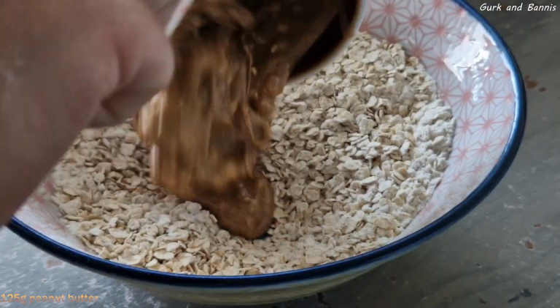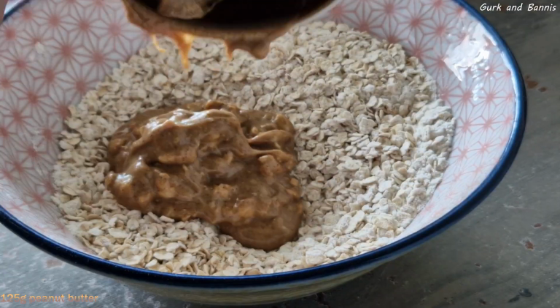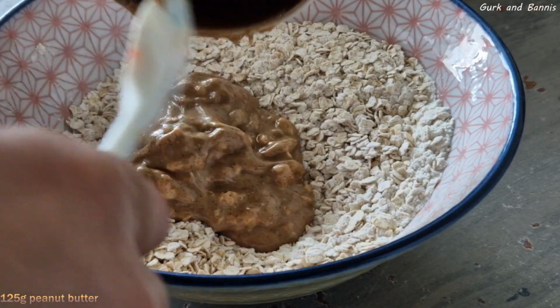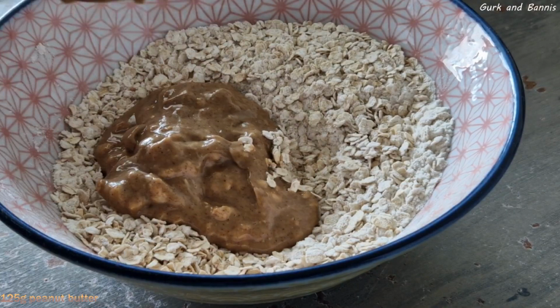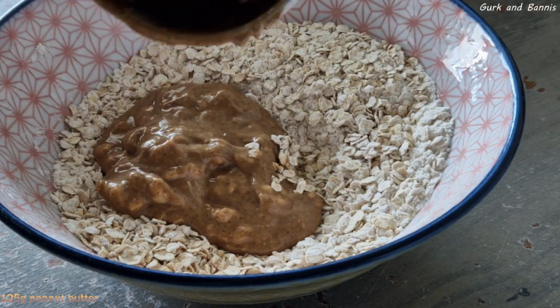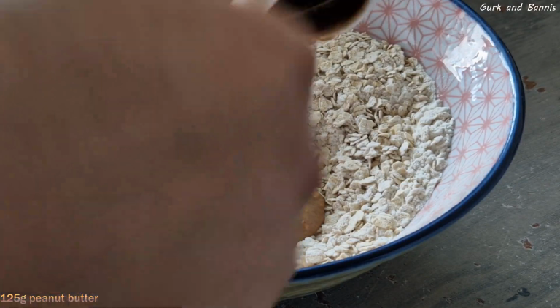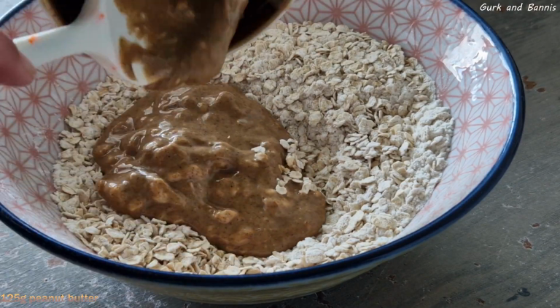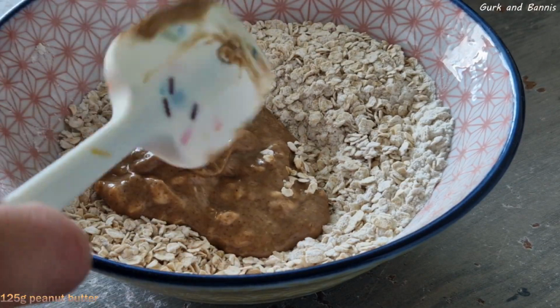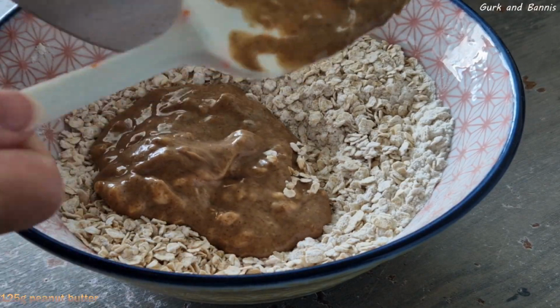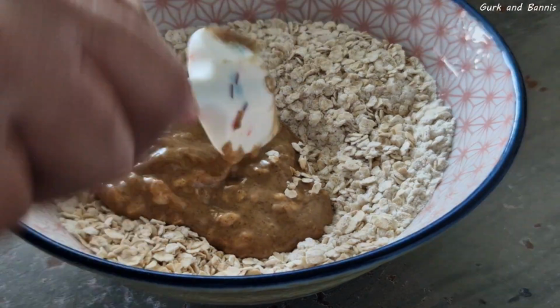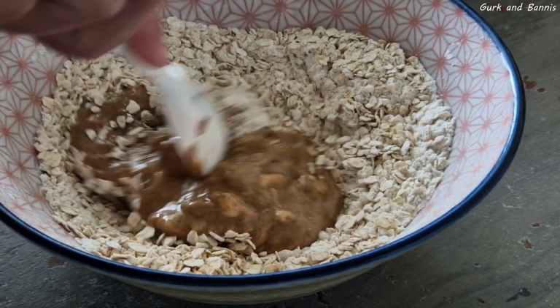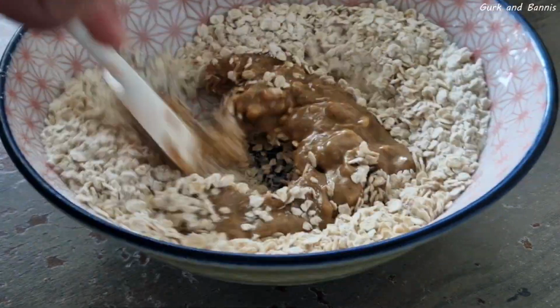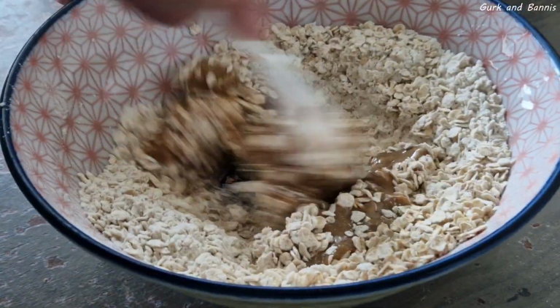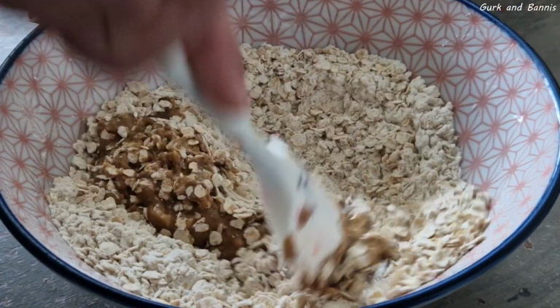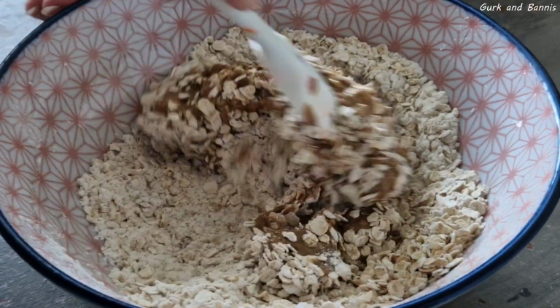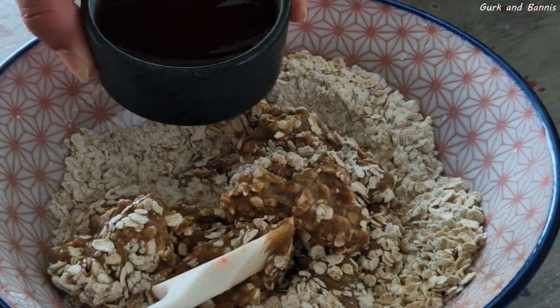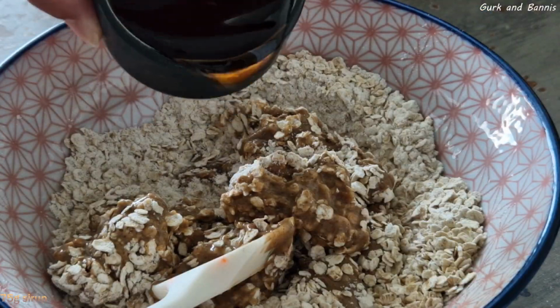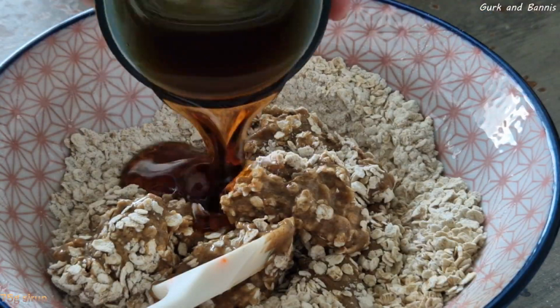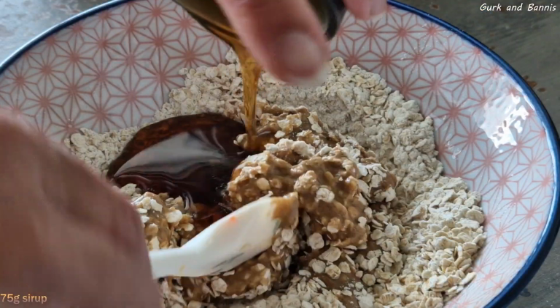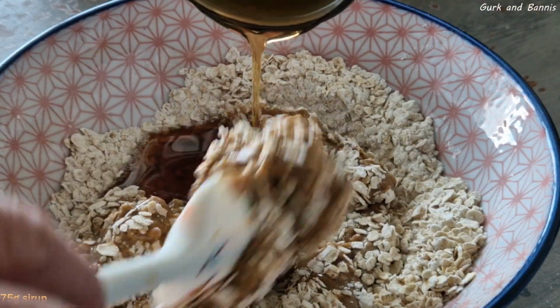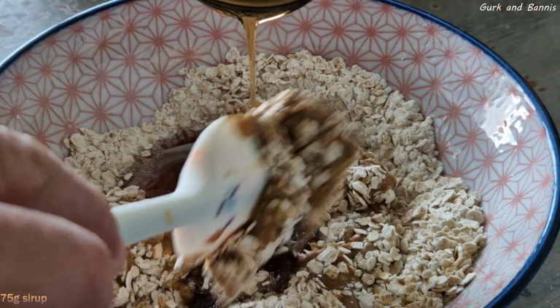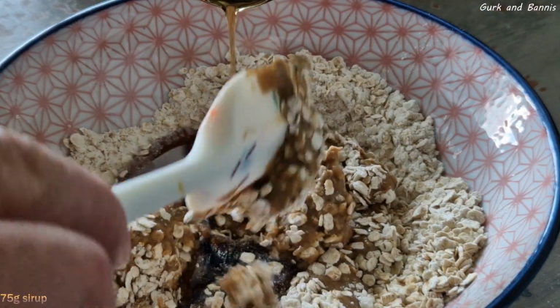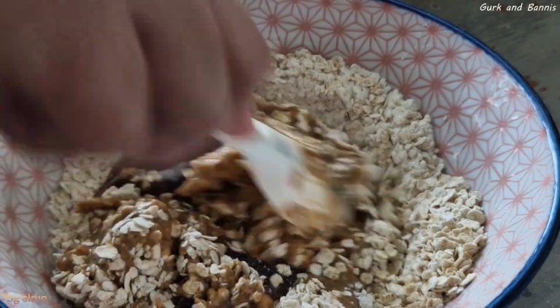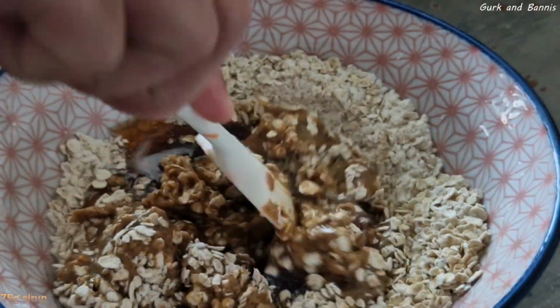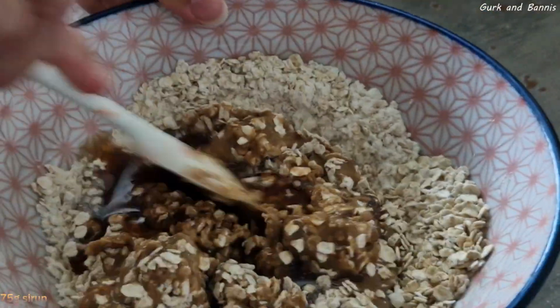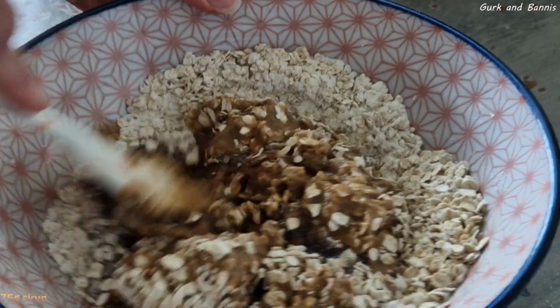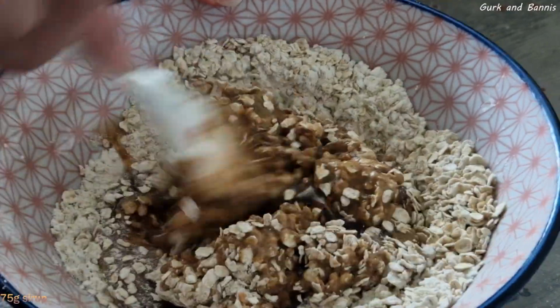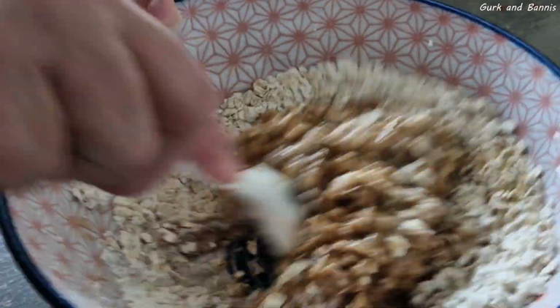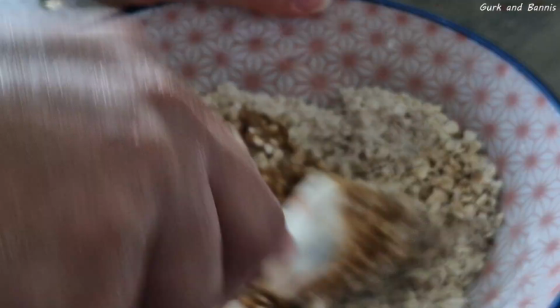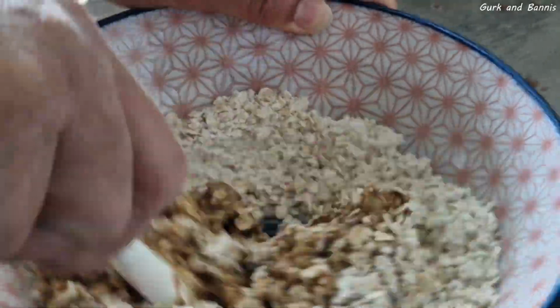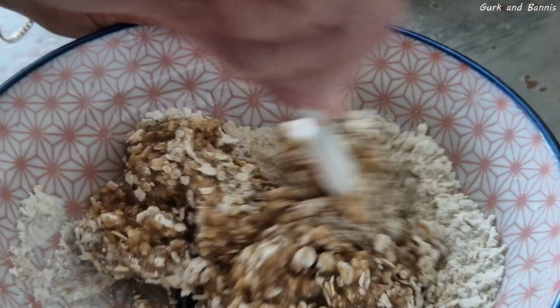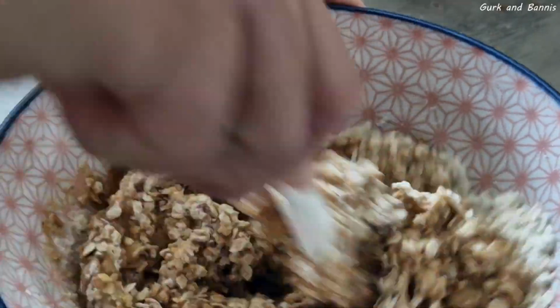Then you add in 125 grams of peanut butter. This is the sticky part, so just keep stirring it in well until you get it all into kind of a dough.